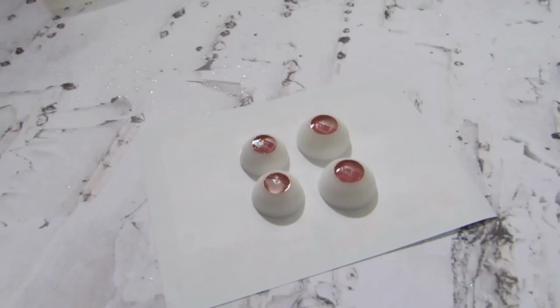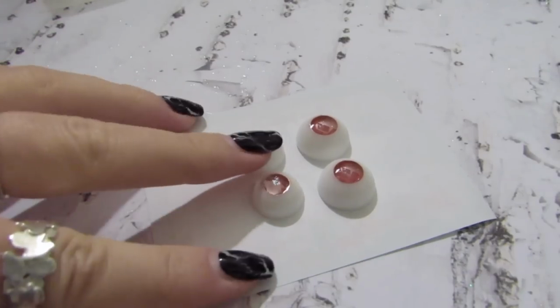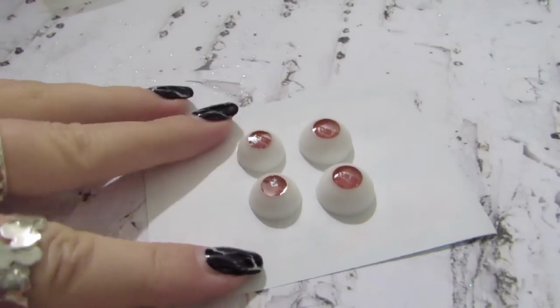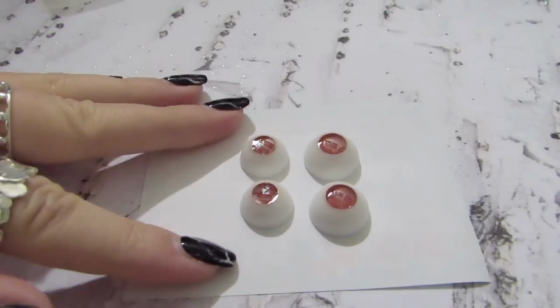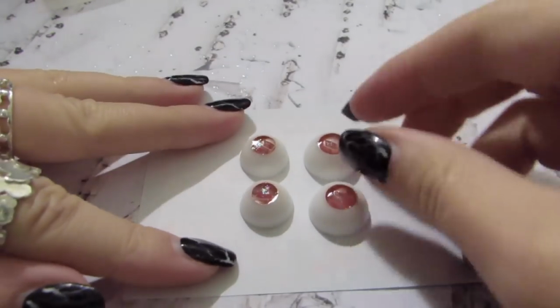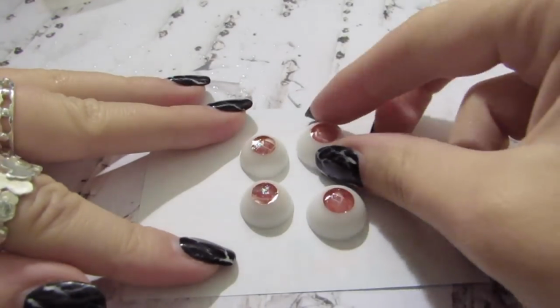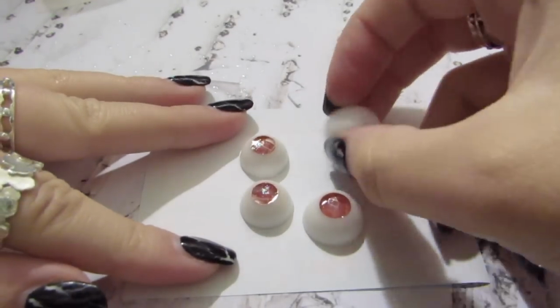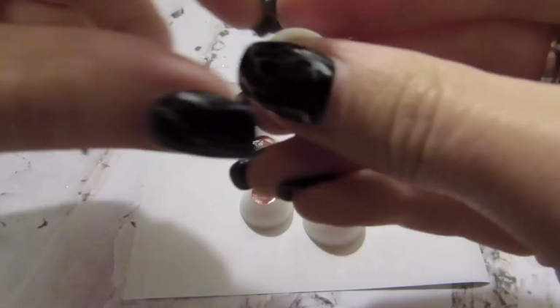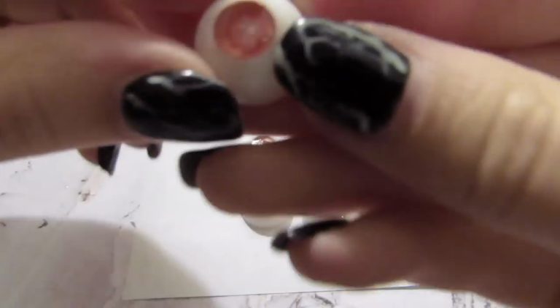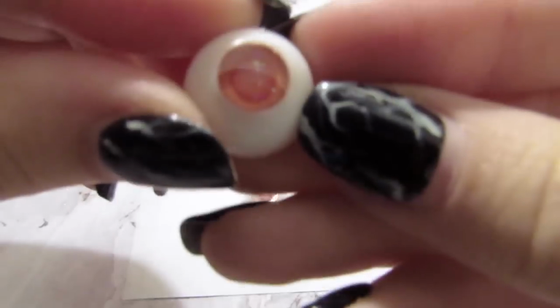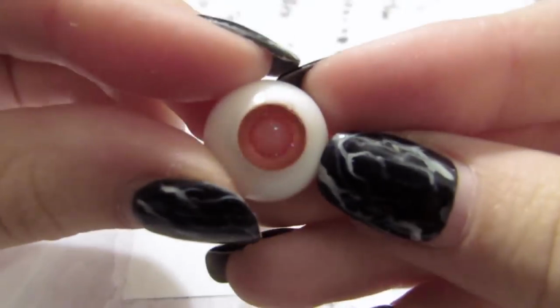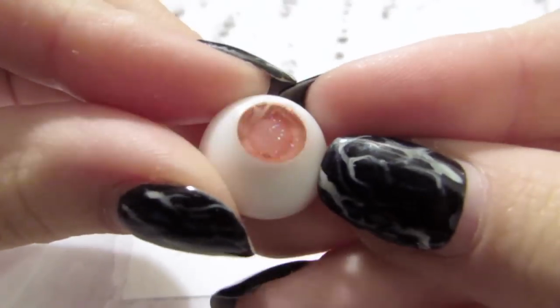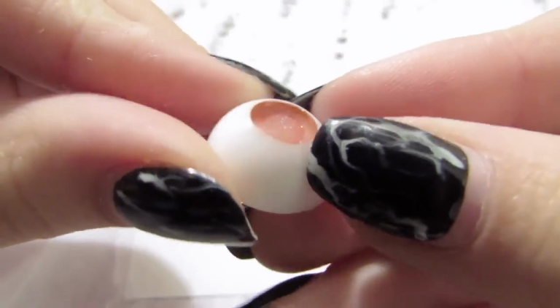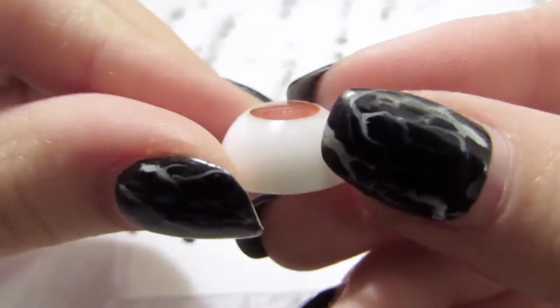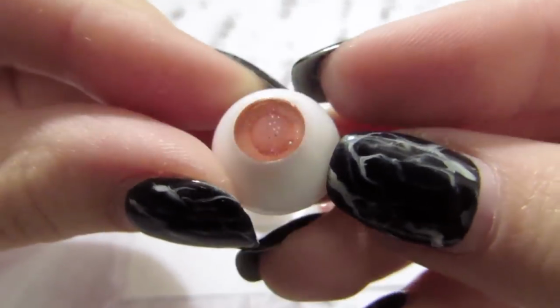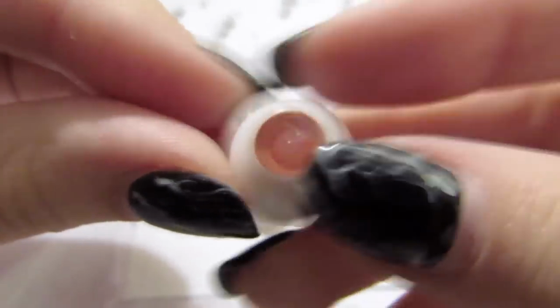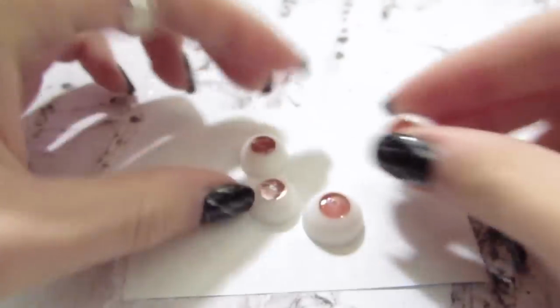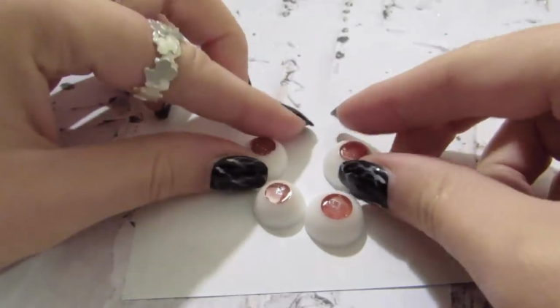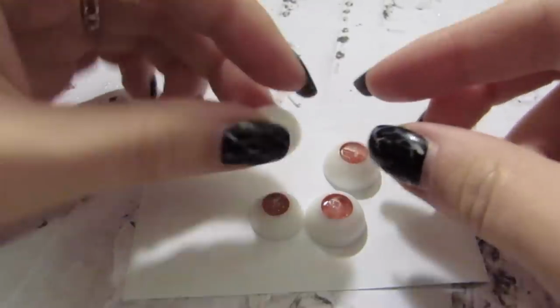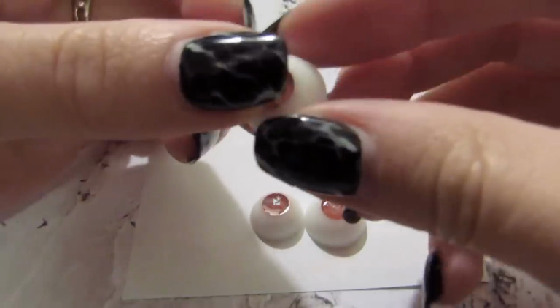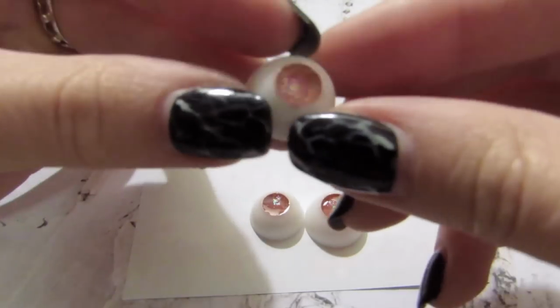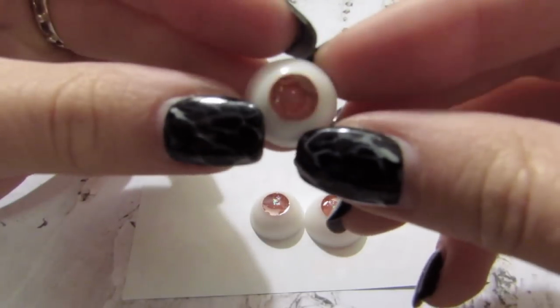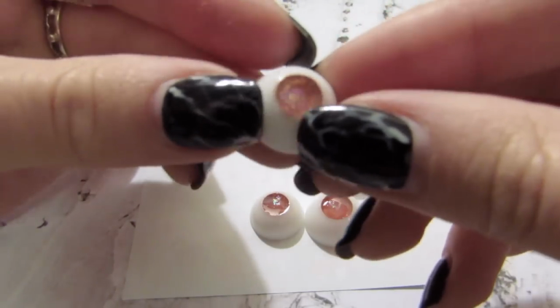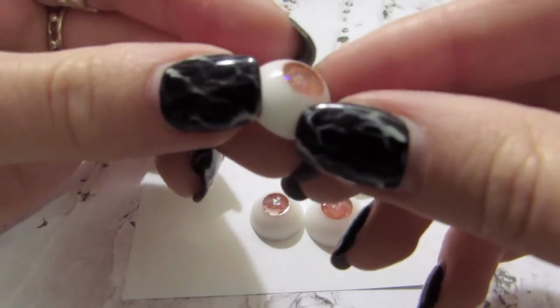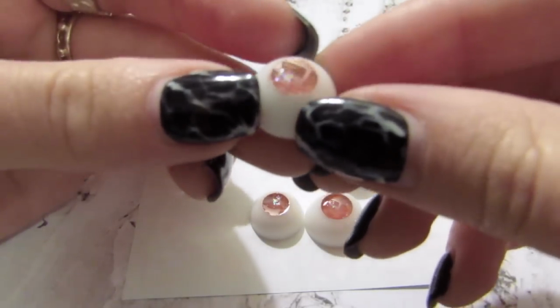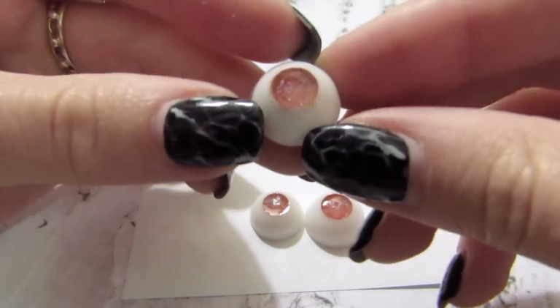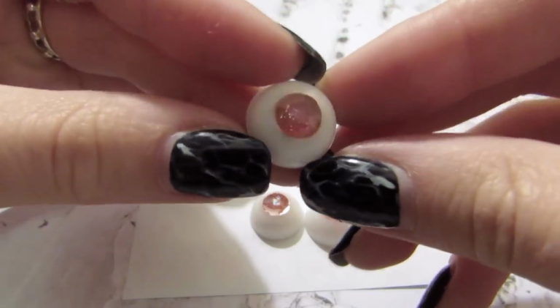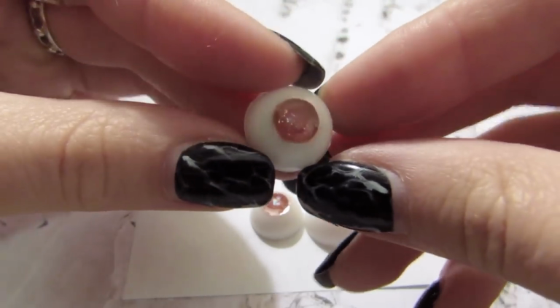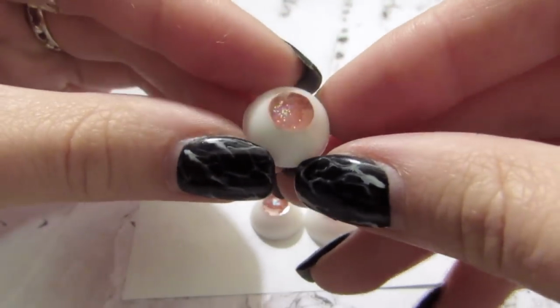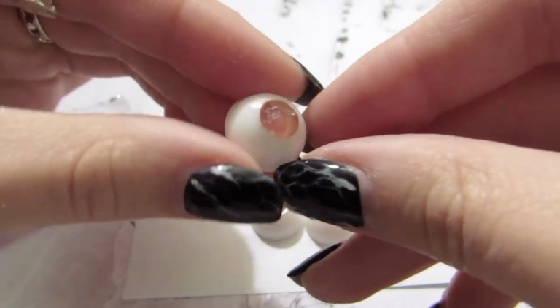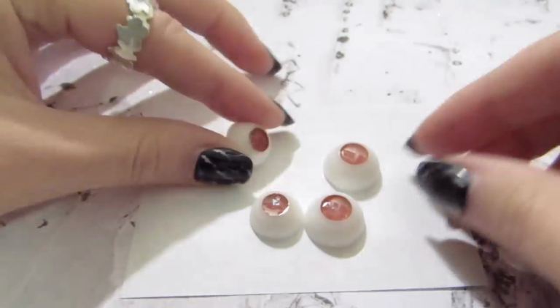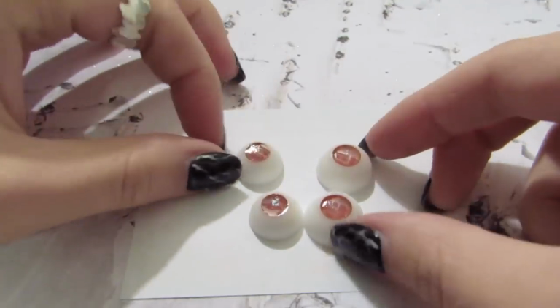These have cured and as you can see they look quite nice. The glitter isn't too overpowering — you can still see the iris. I'm very pleased with how they look so far.